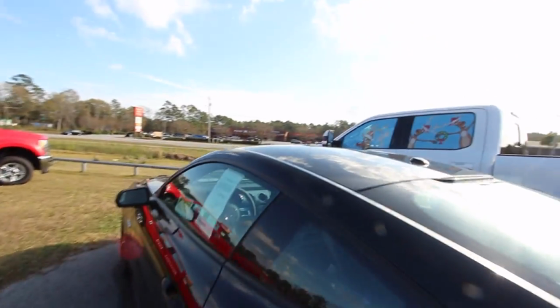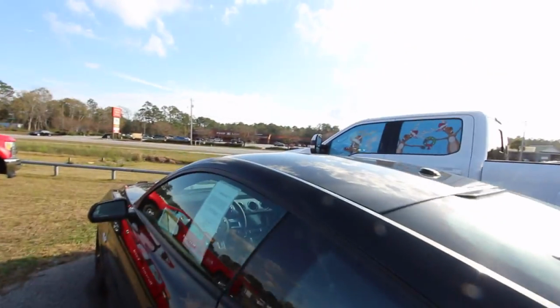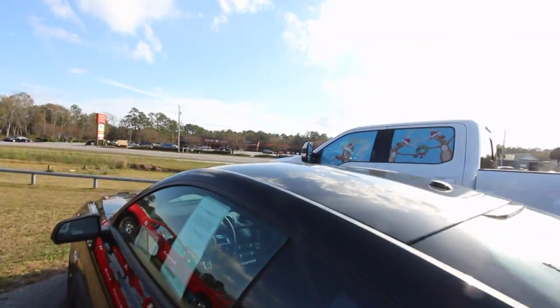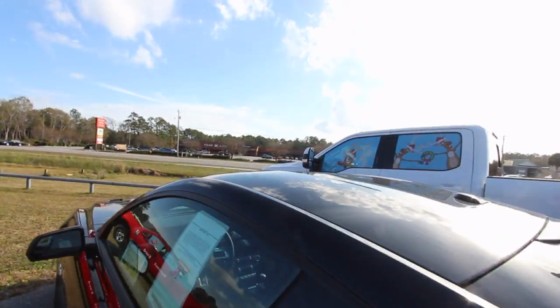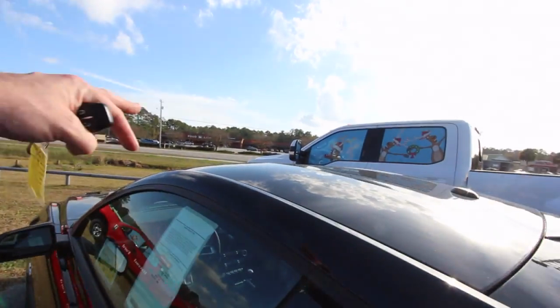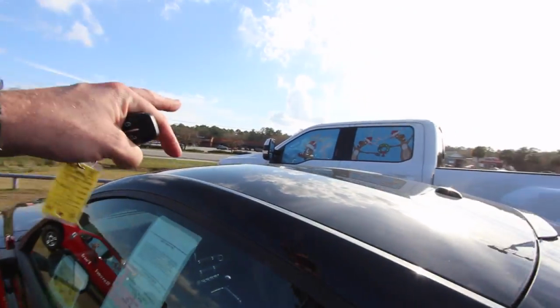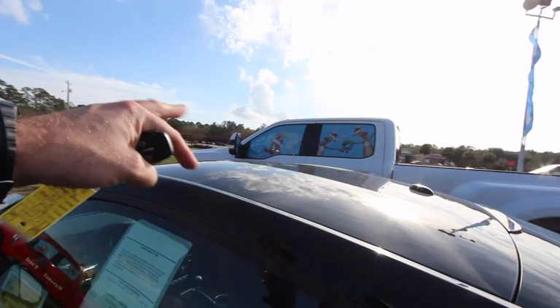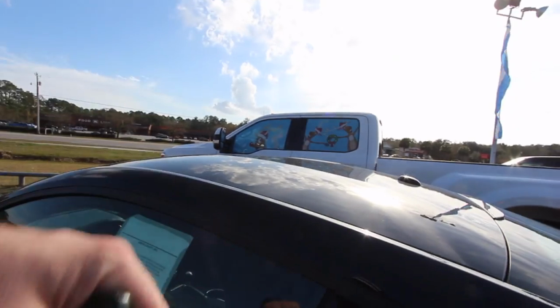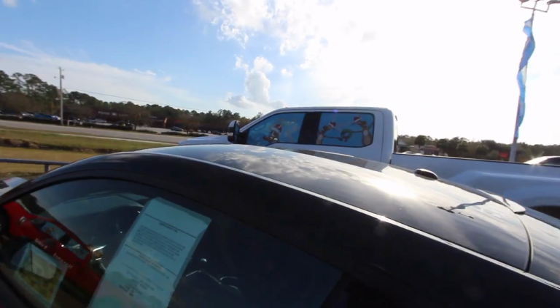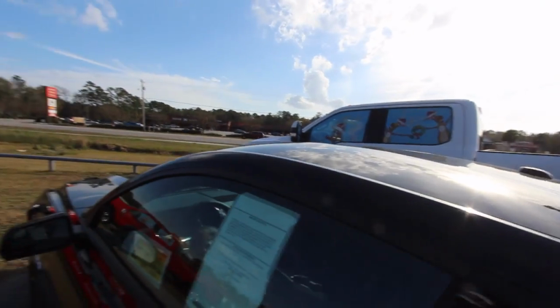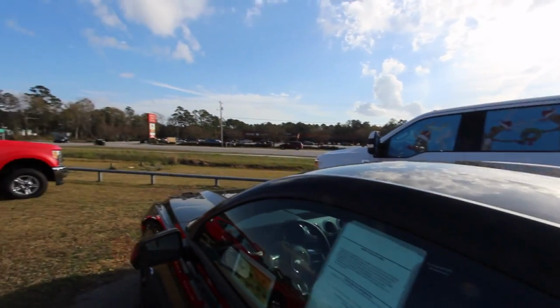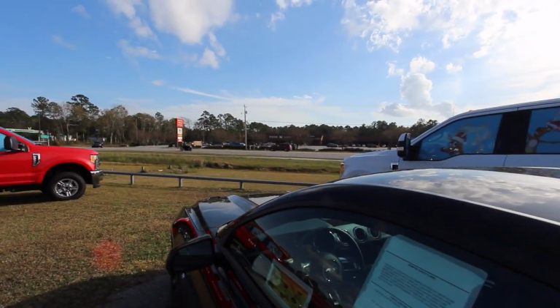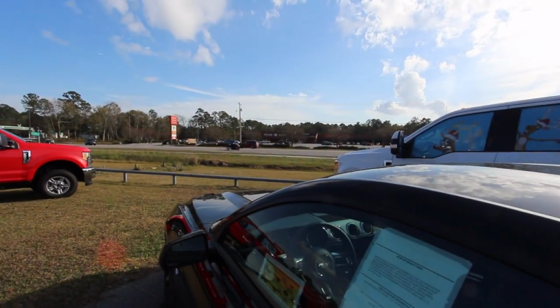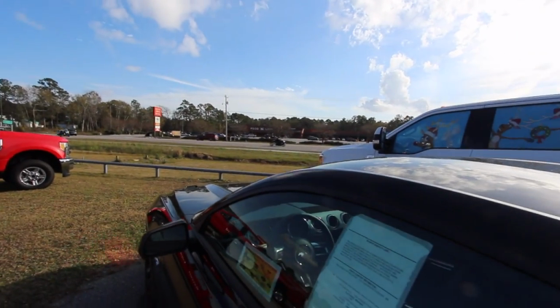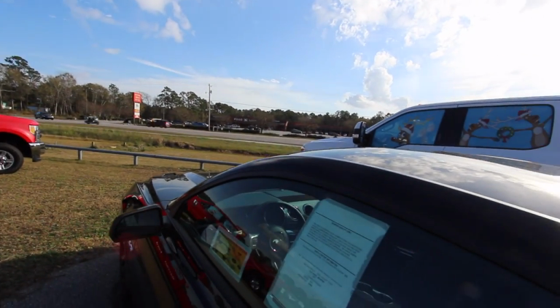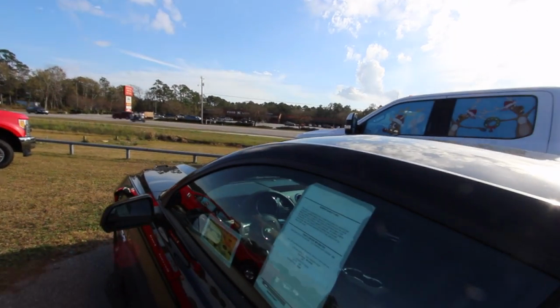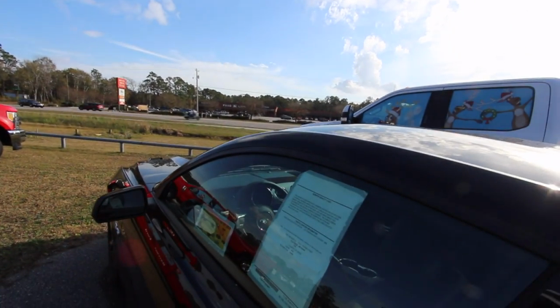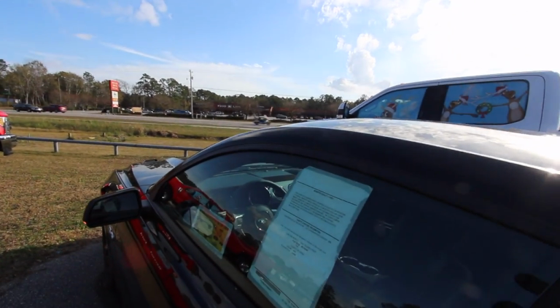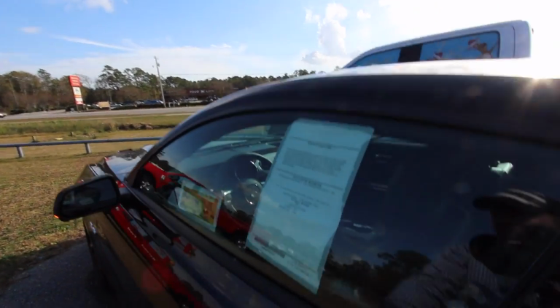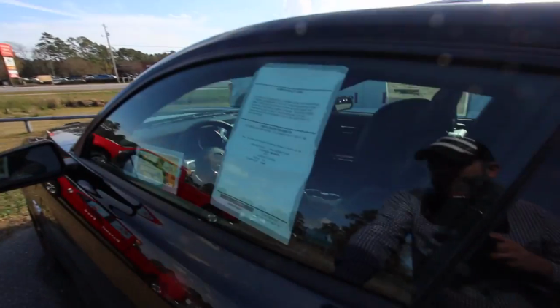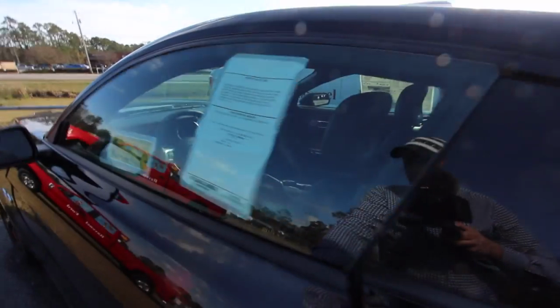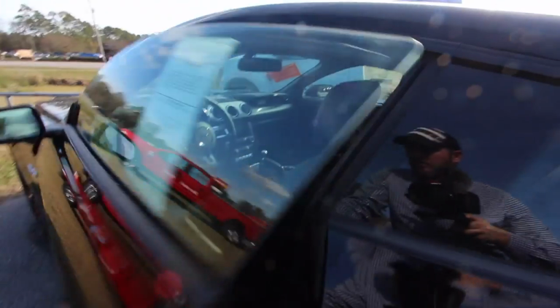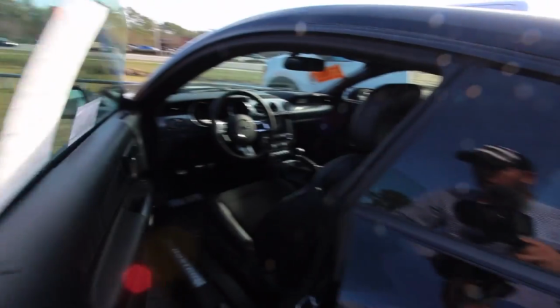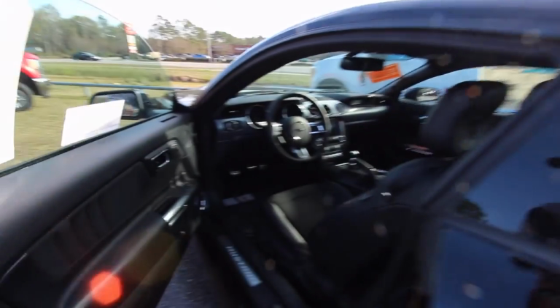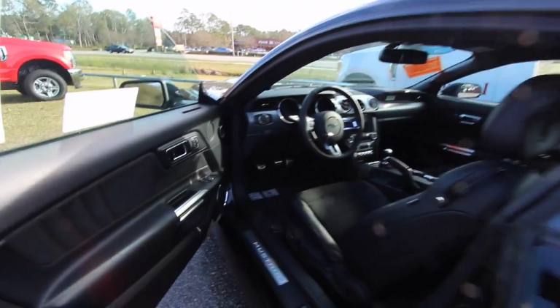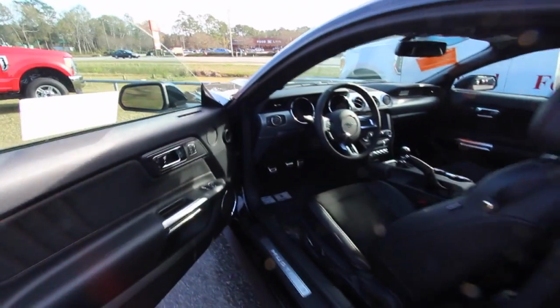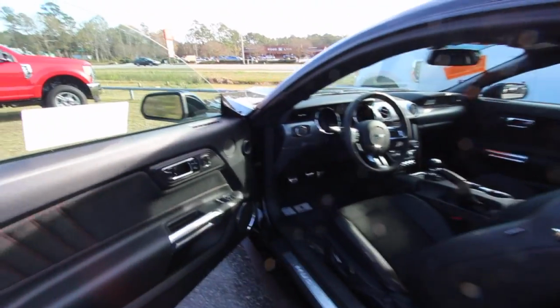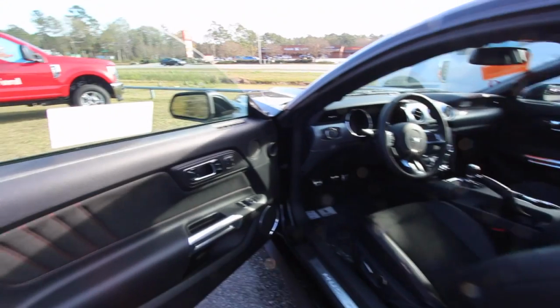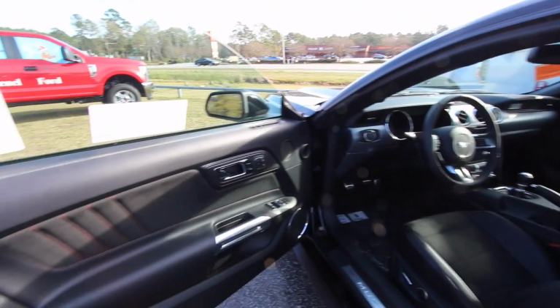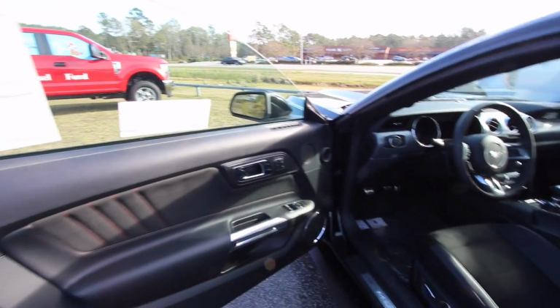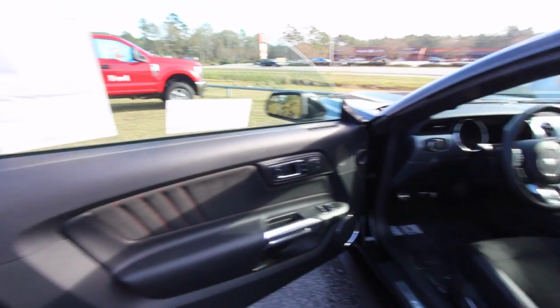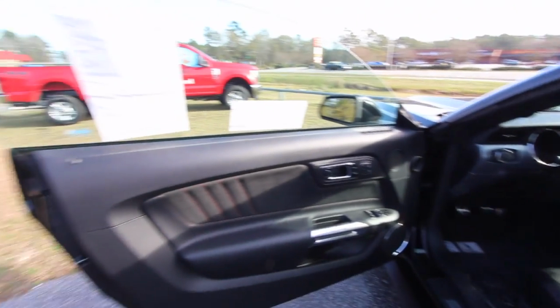No sunroof up top, no targa top or anything like that. Let's open her up and have a look at the interior.